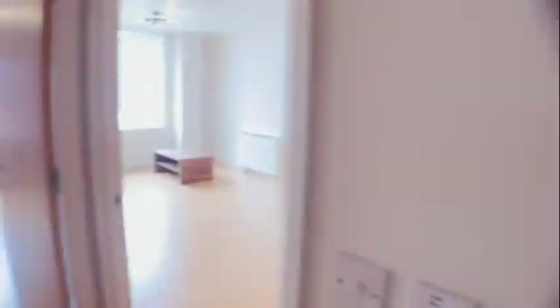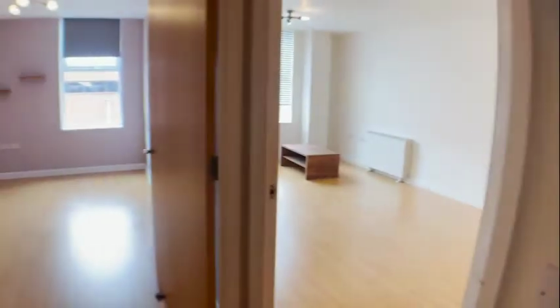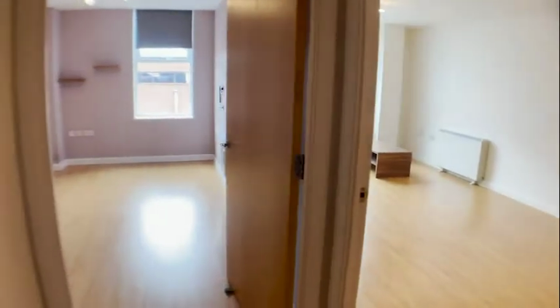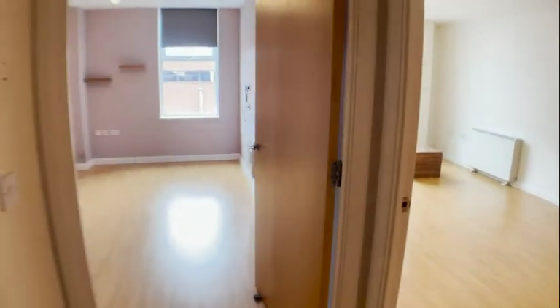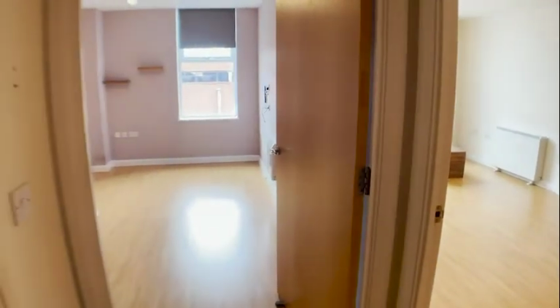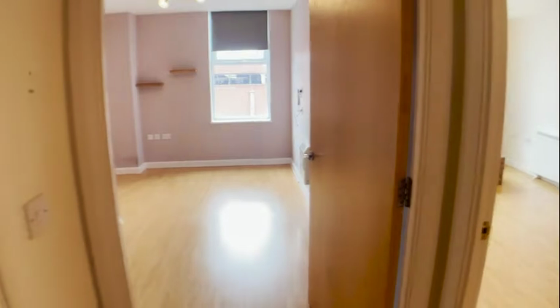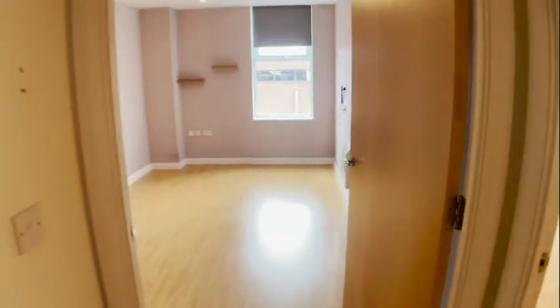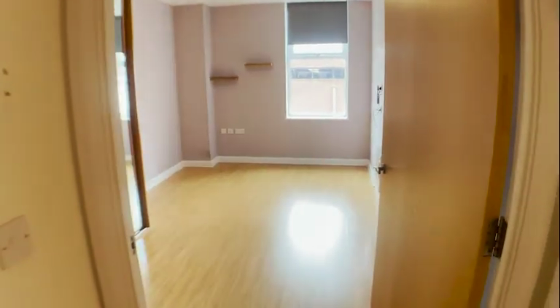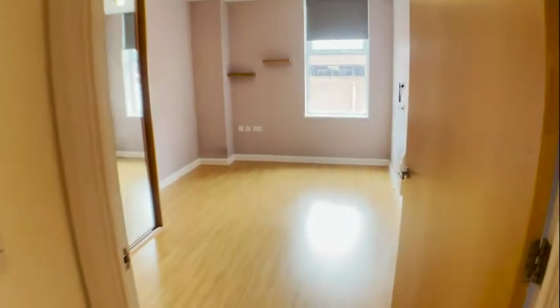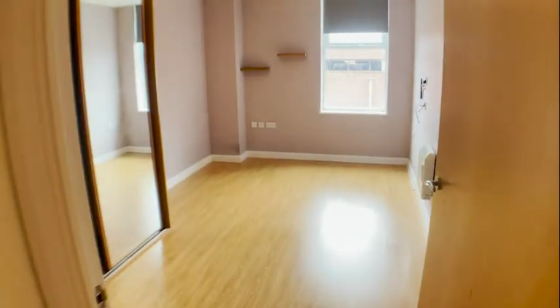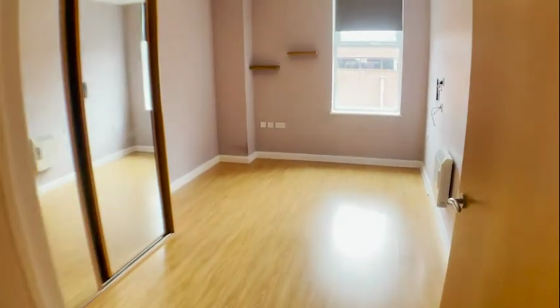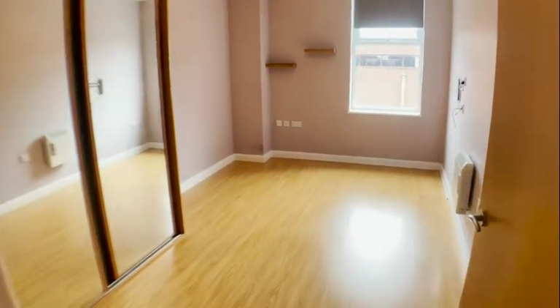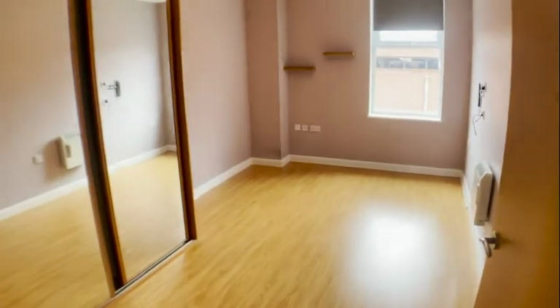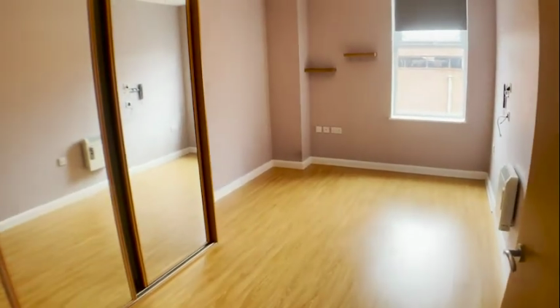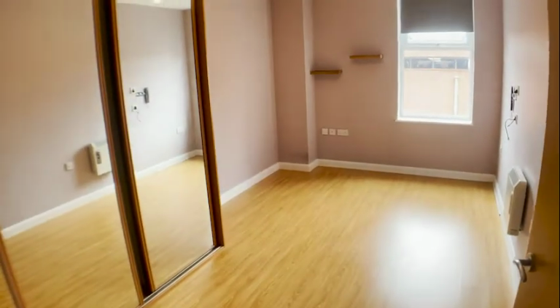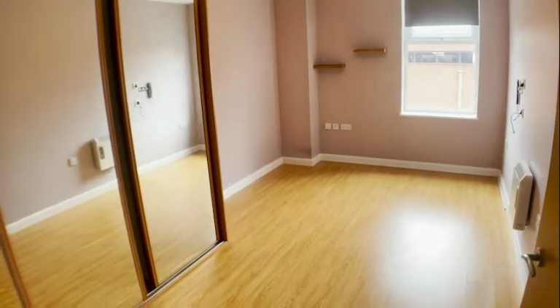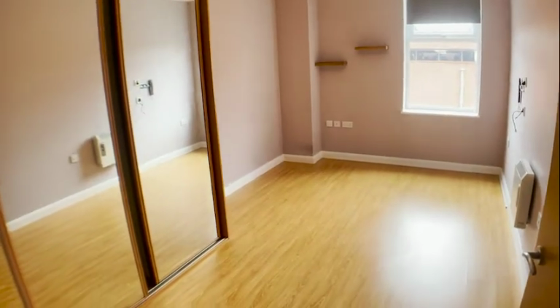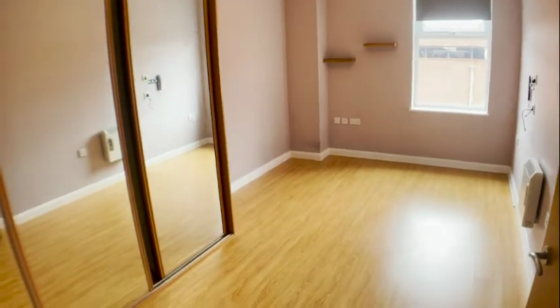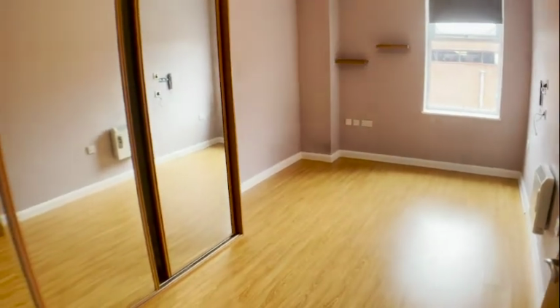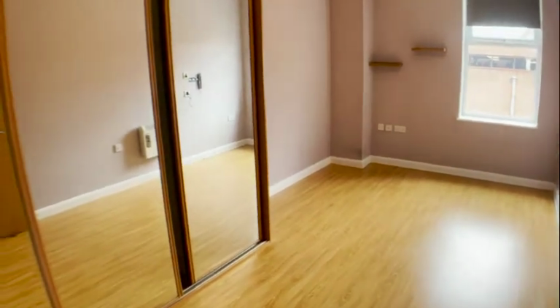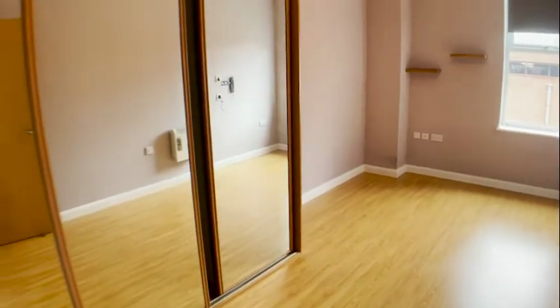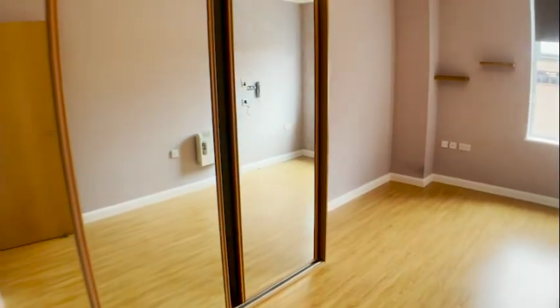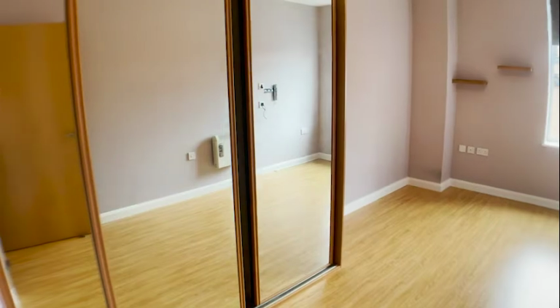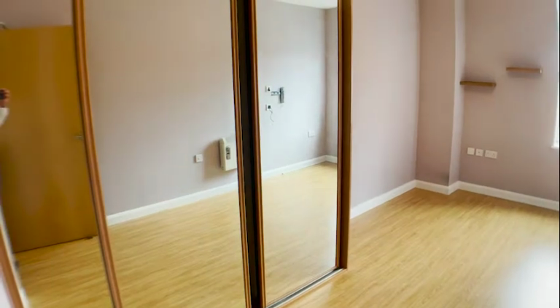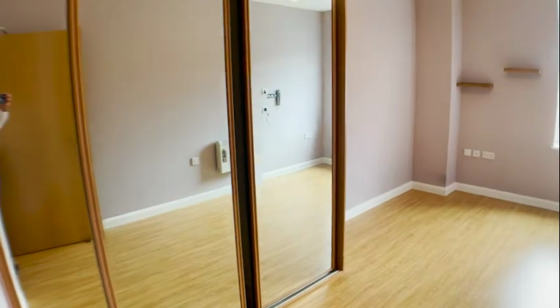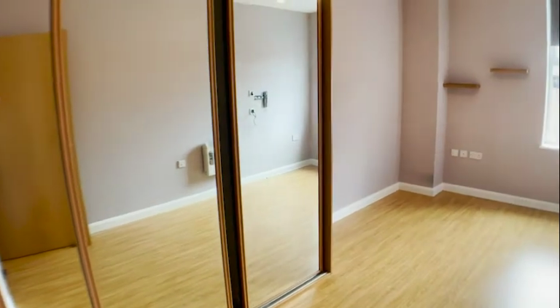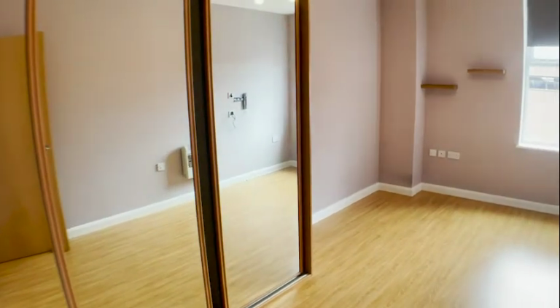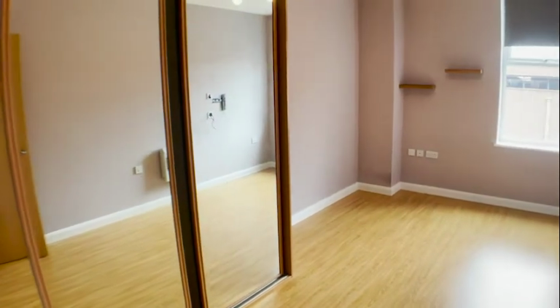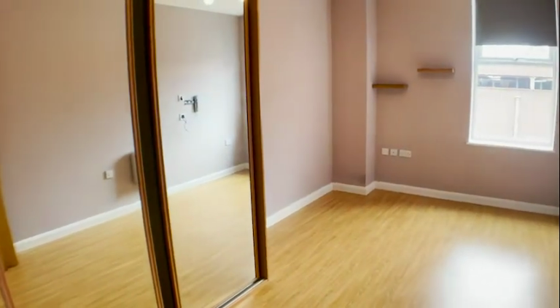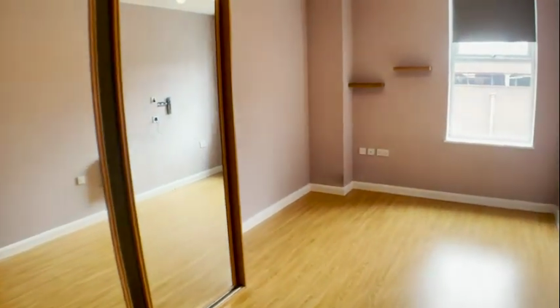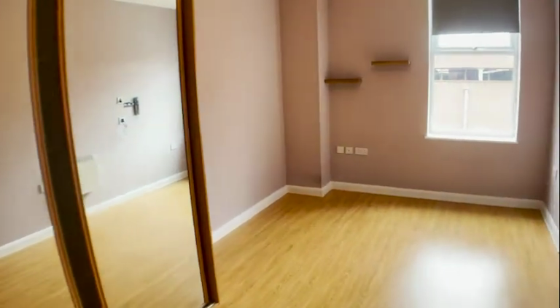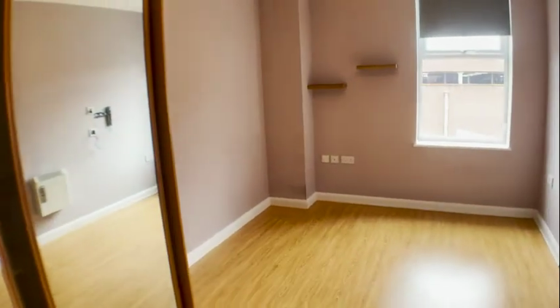Finally, we're now heading into bedroom number one, which is a really nice size double room. We've got fitted cupboards on the left.